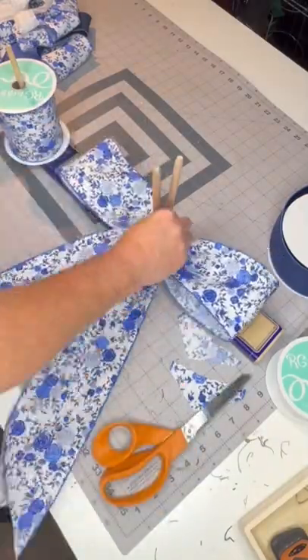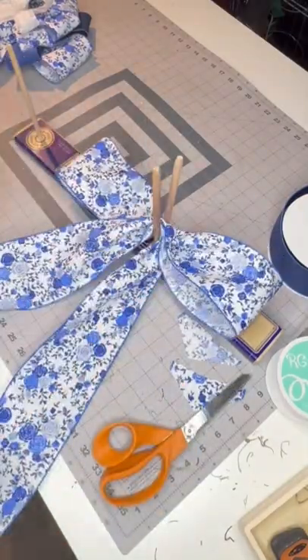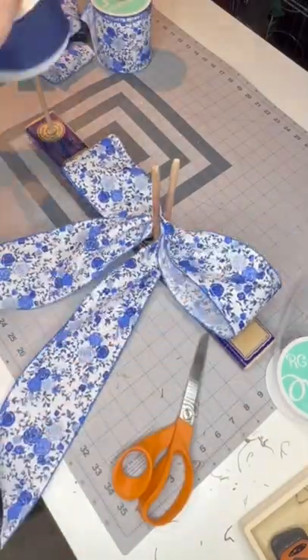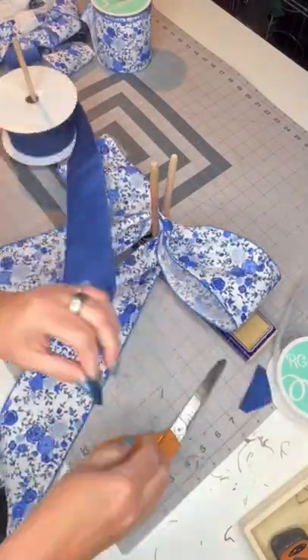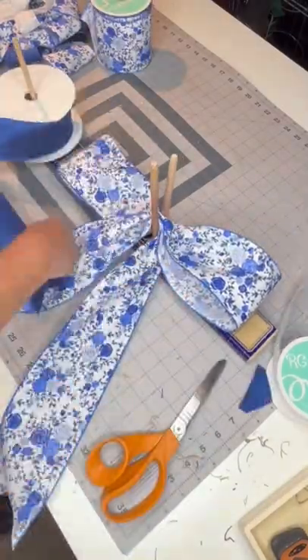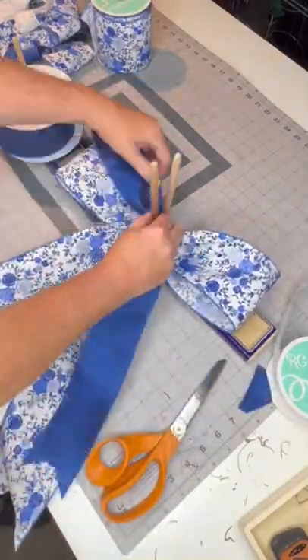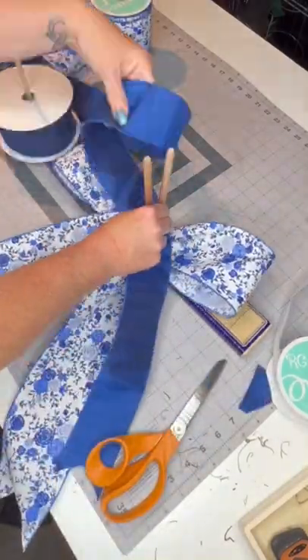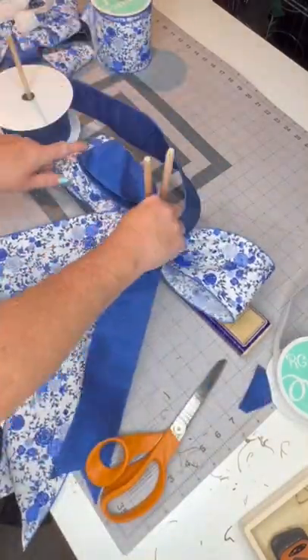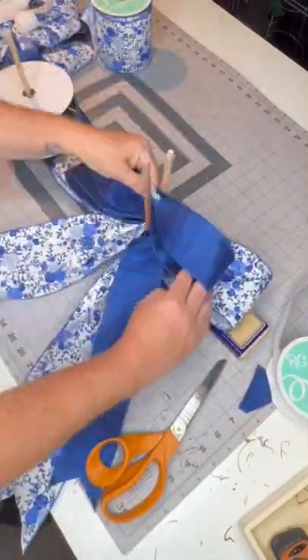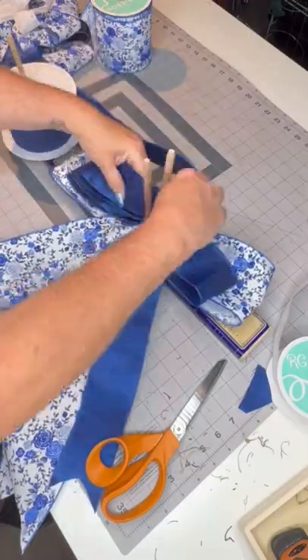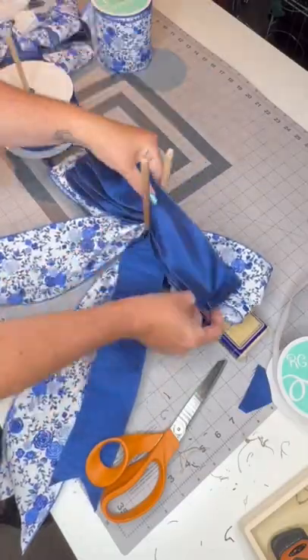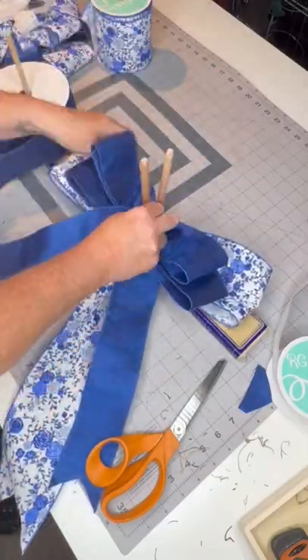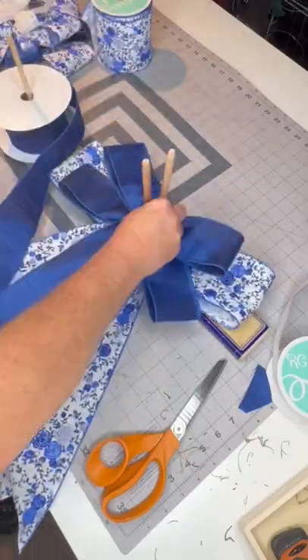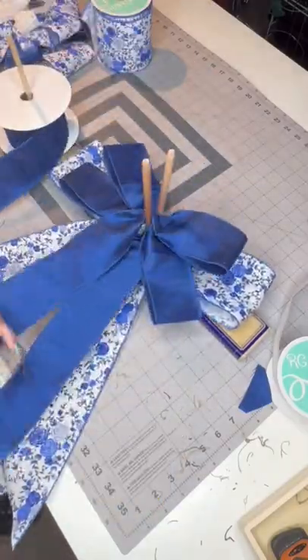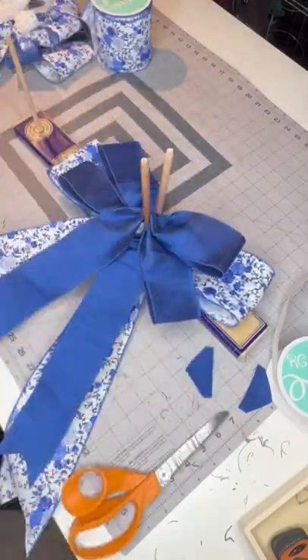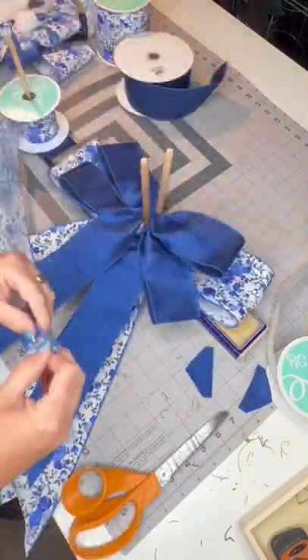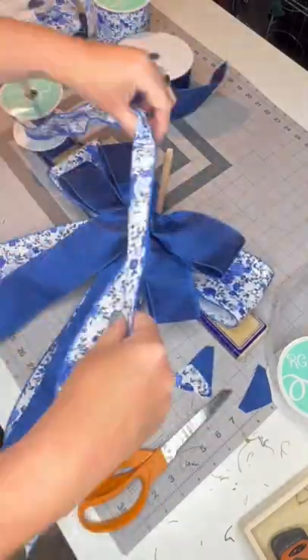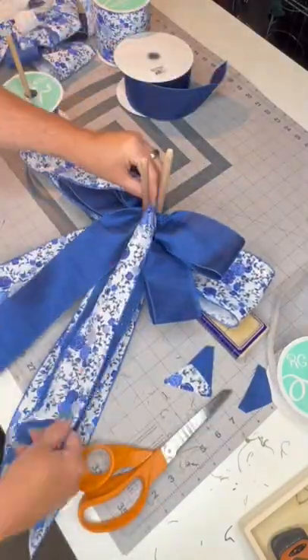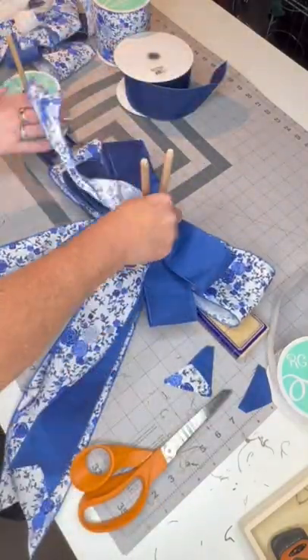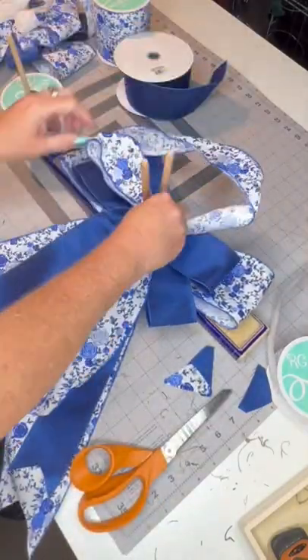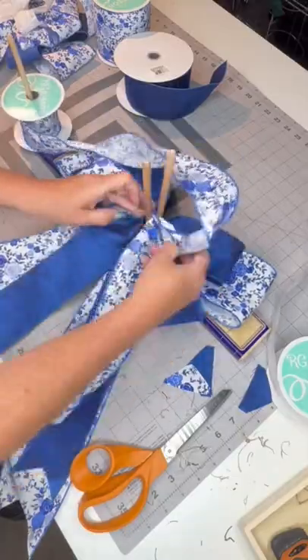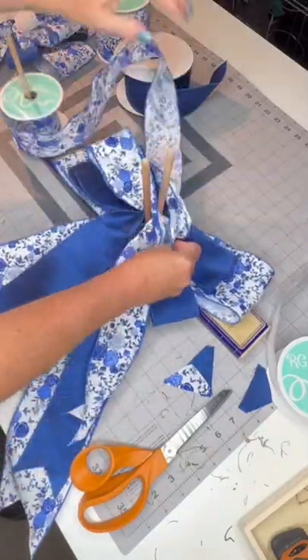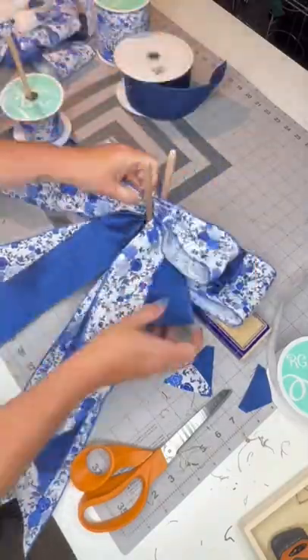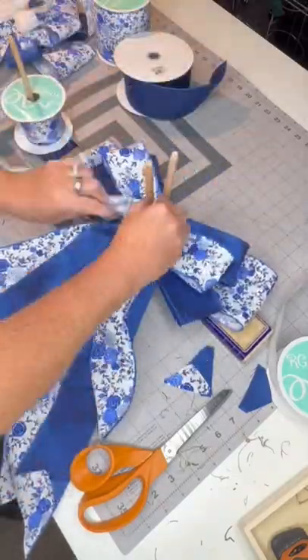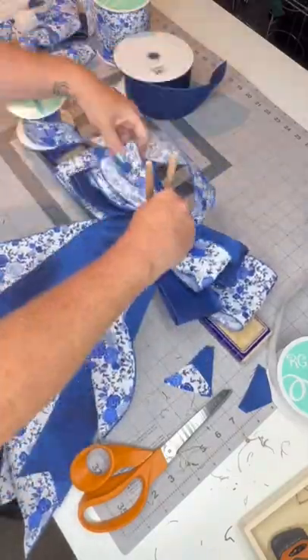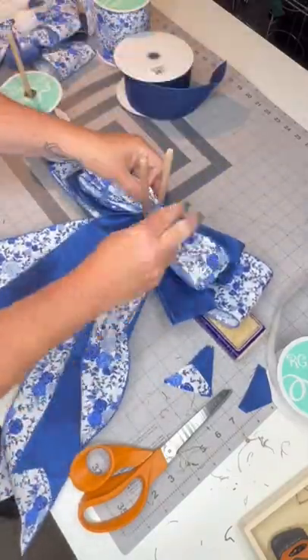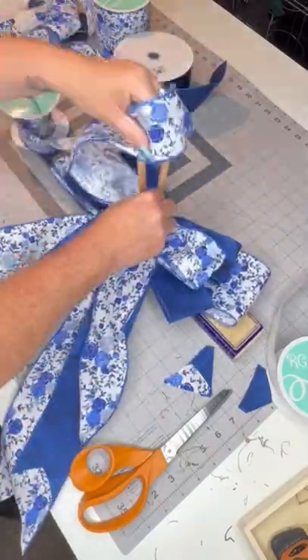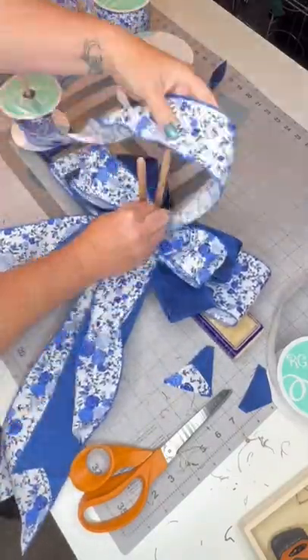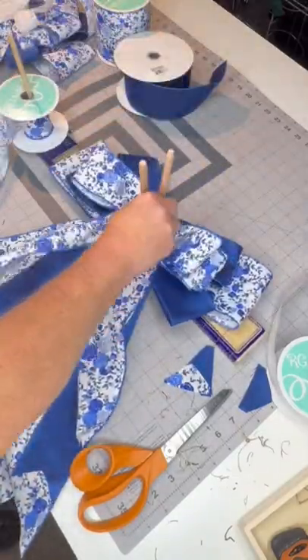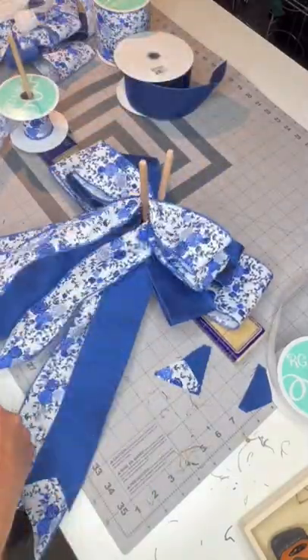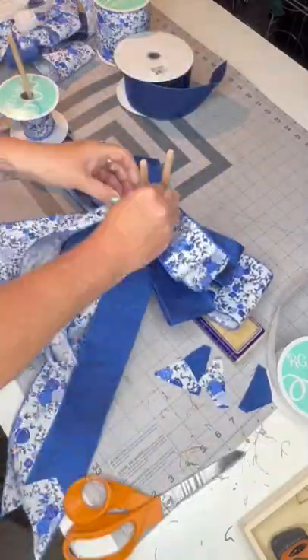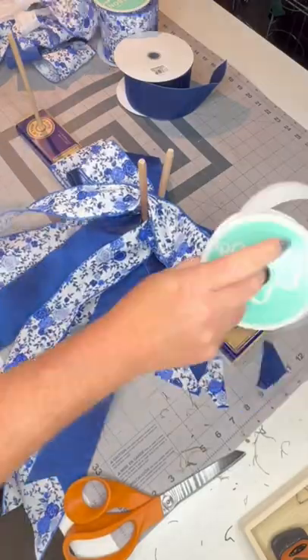Then I take a two and a half inch ribbon with 14 inch tails, and I make loops at six inches — I'll make four of those. The next ribbon is 12 inch tails with five inch loops; I will make six loops total, so three on each side.